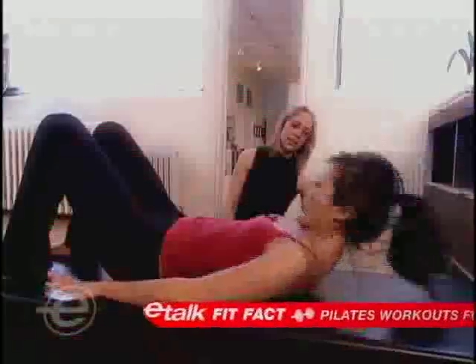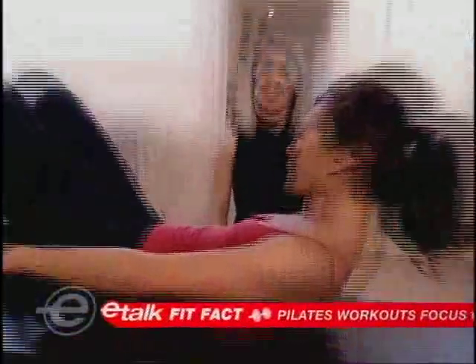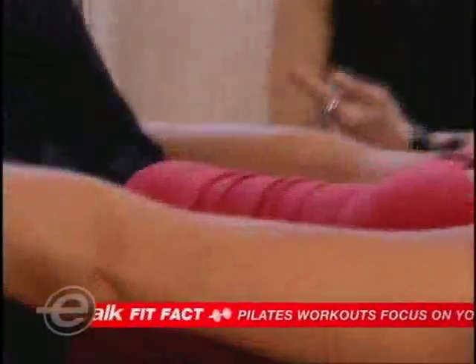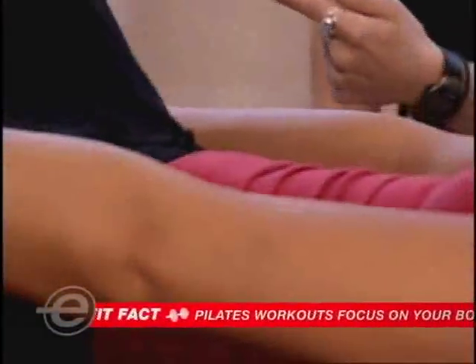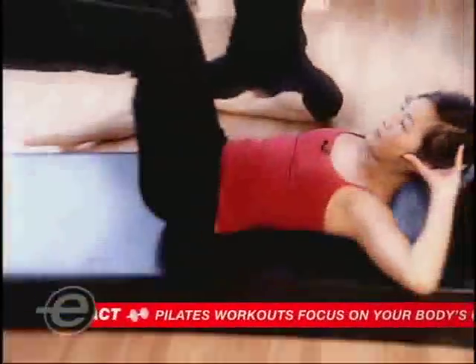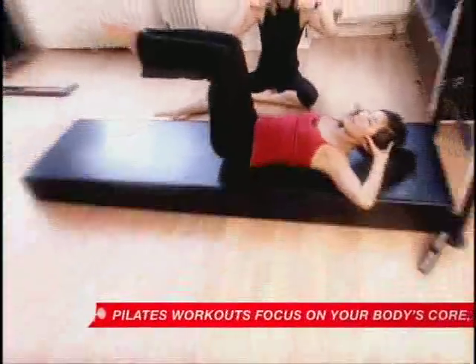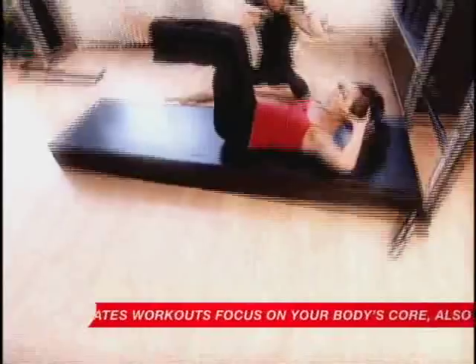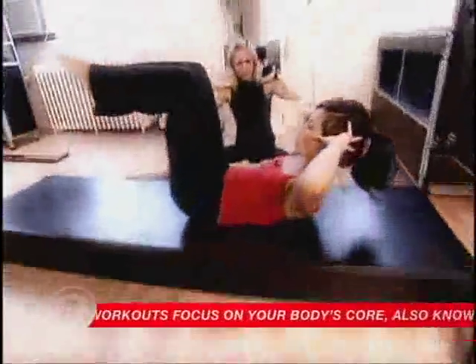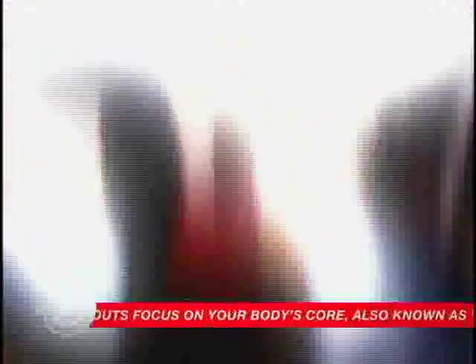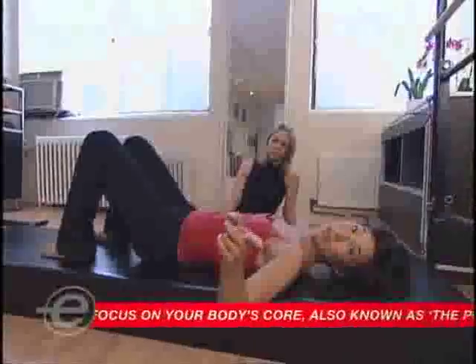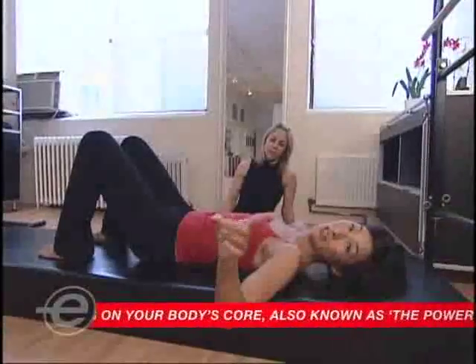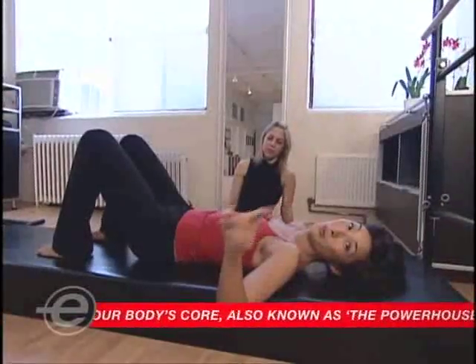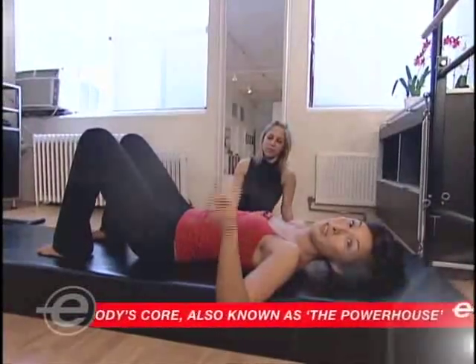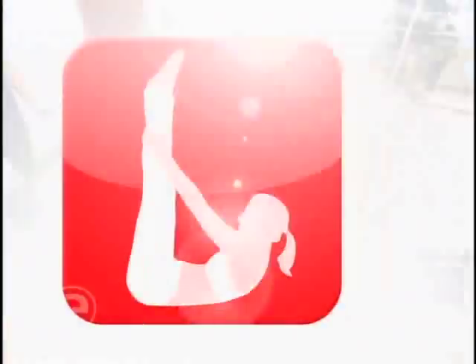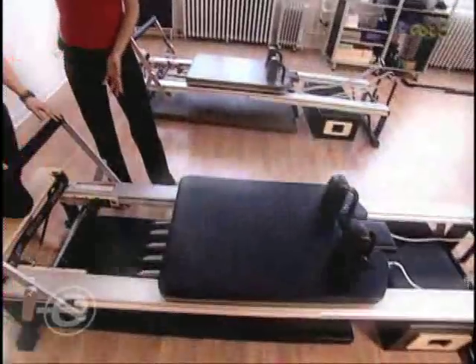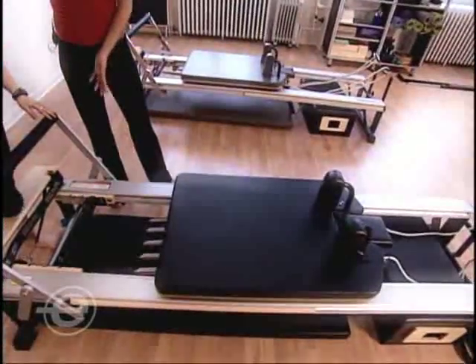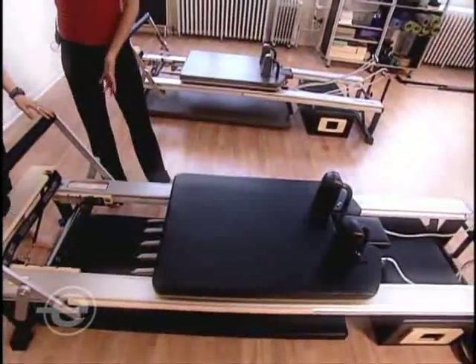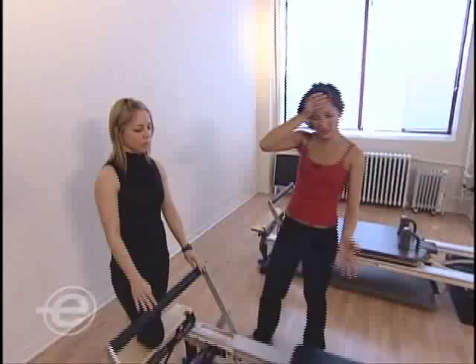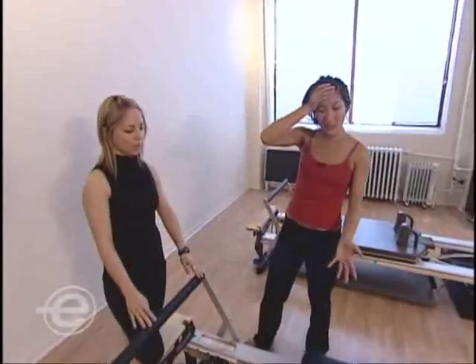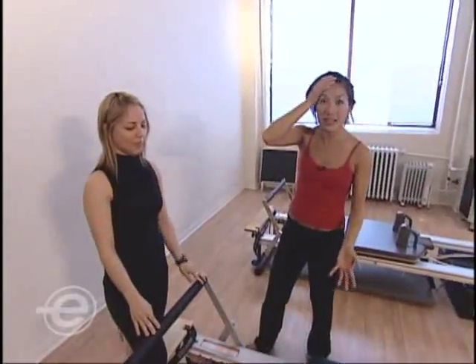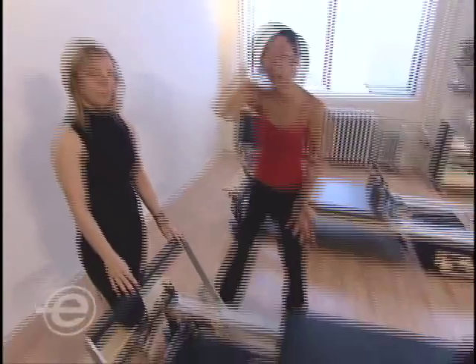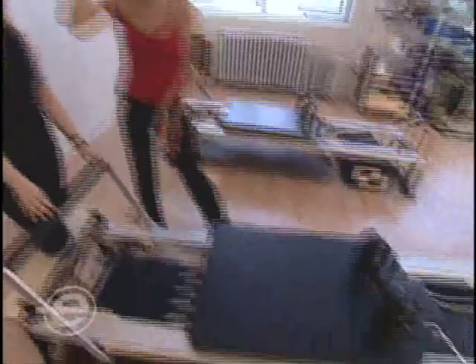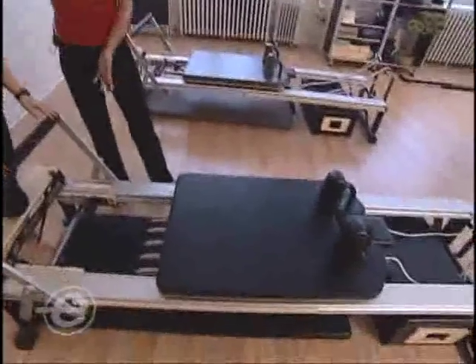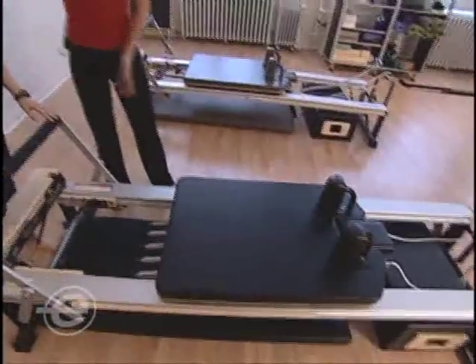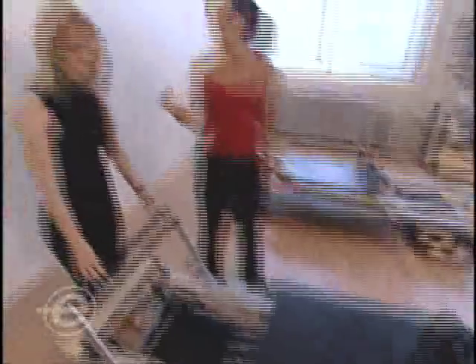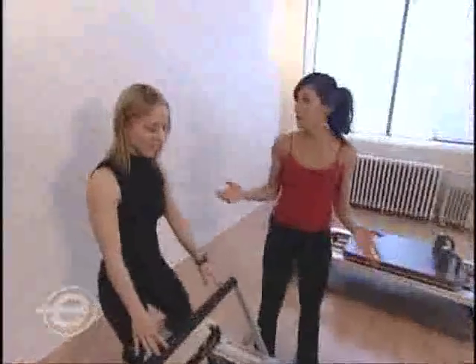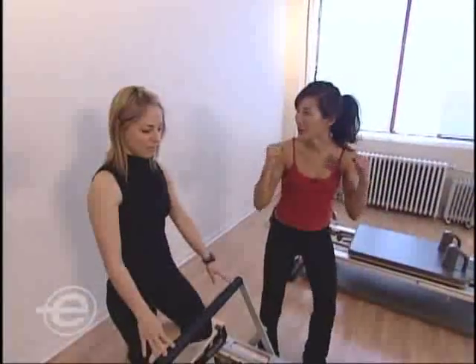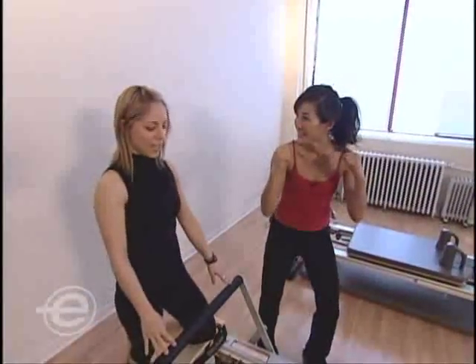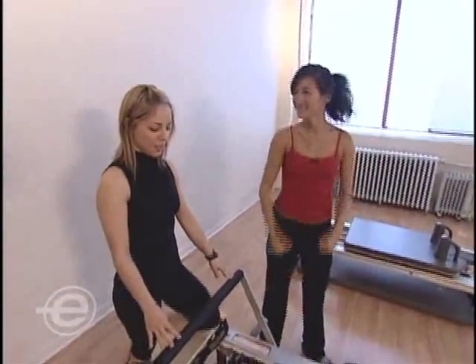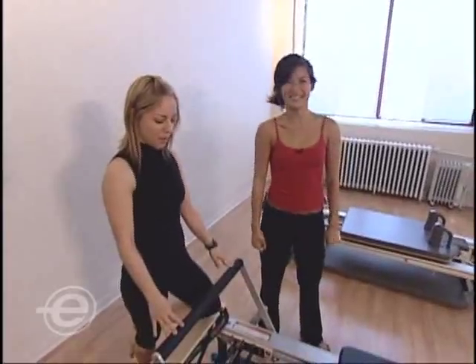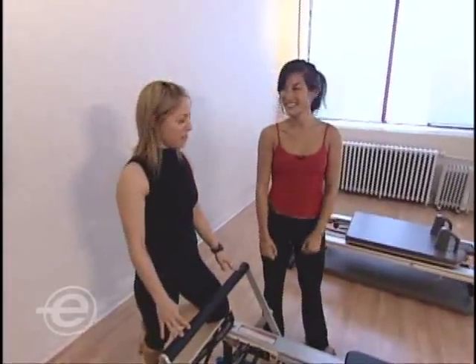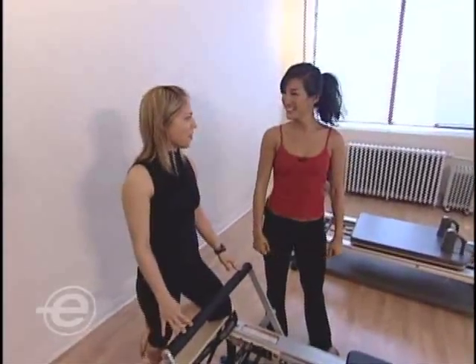Now it looks like we're not really doing much push, but I can let you know that you will feel this. So this may look intimidating and scary — it's called the reformer. Yes, it is the reformer. It's gonna reform you.